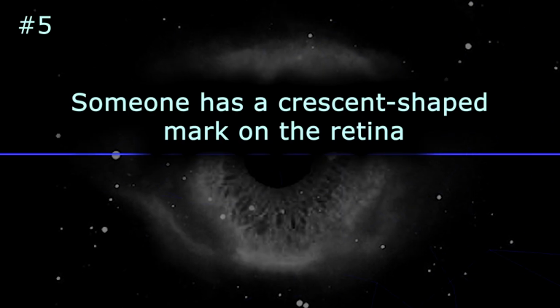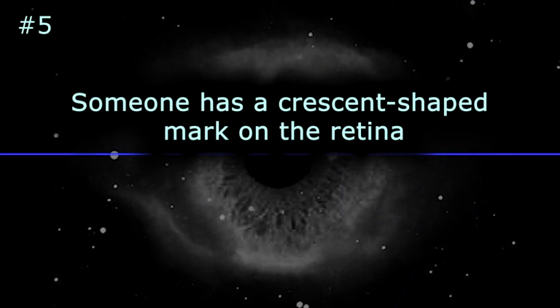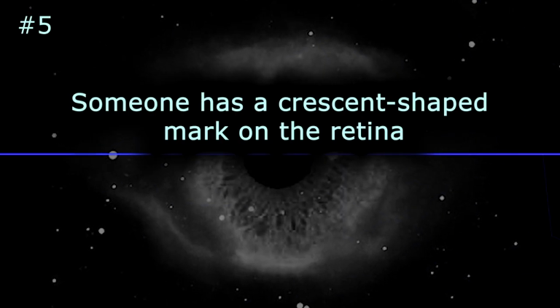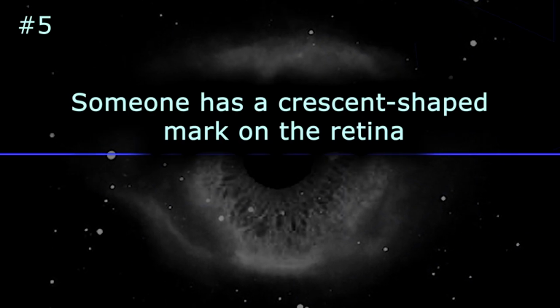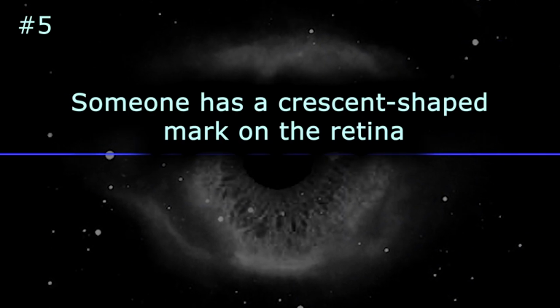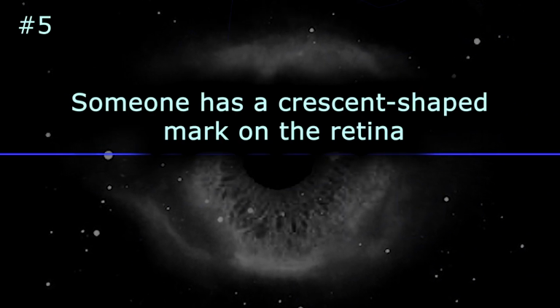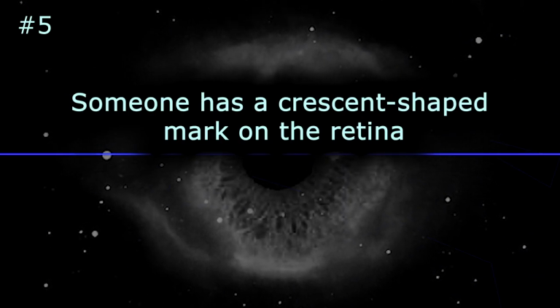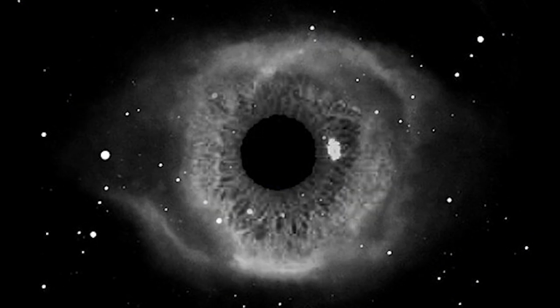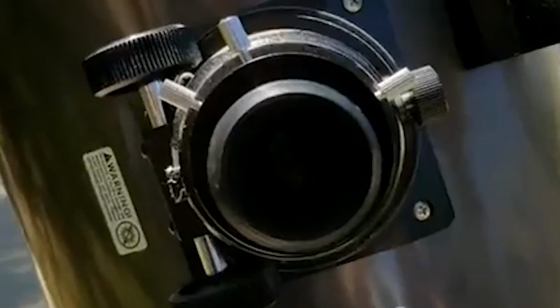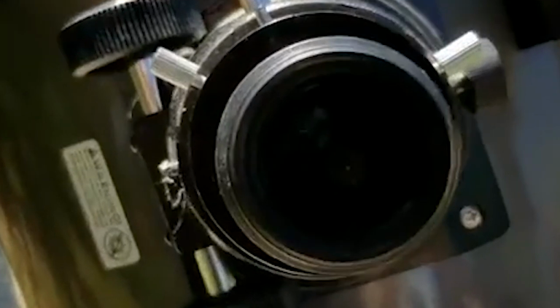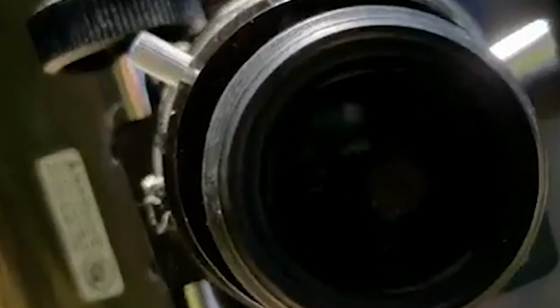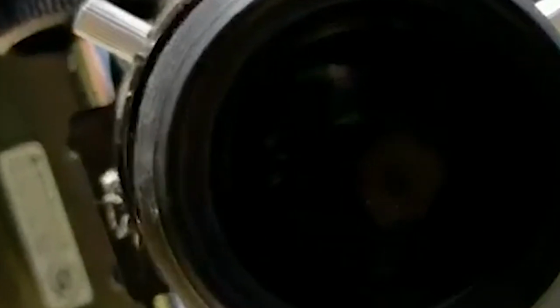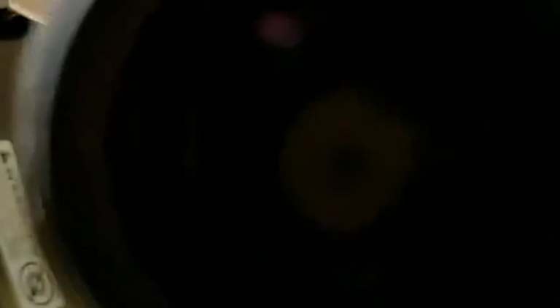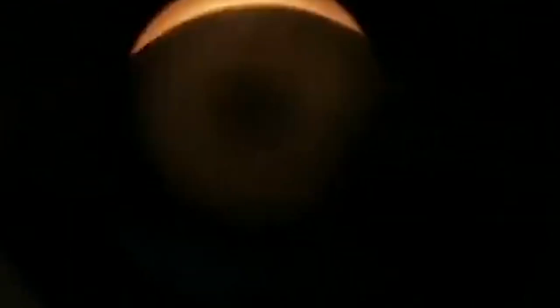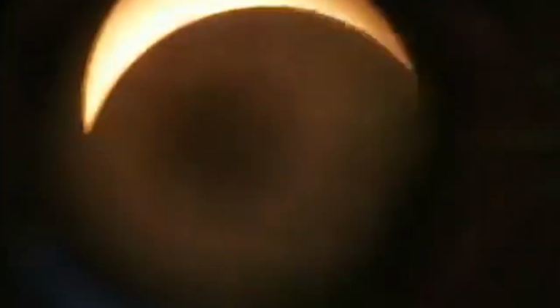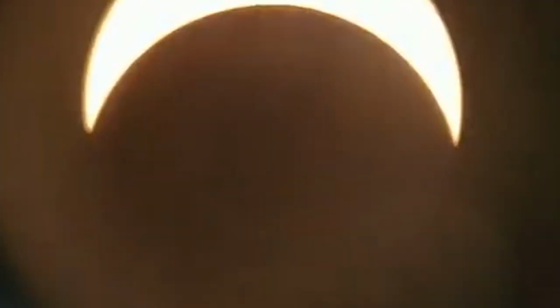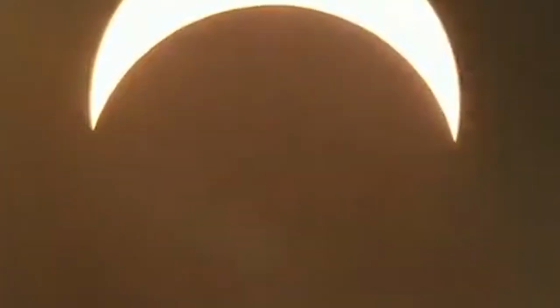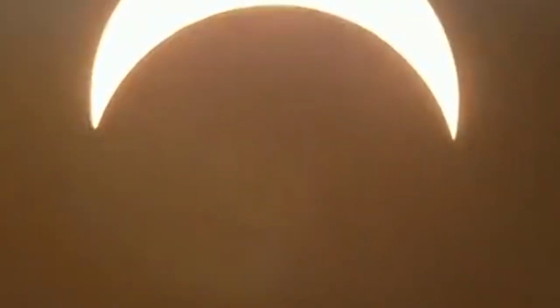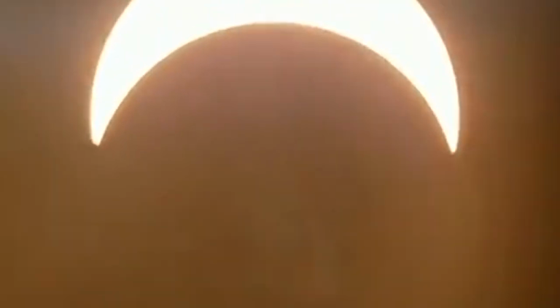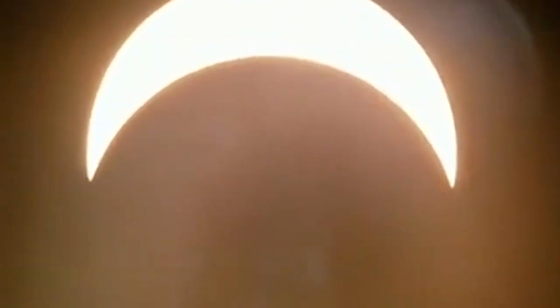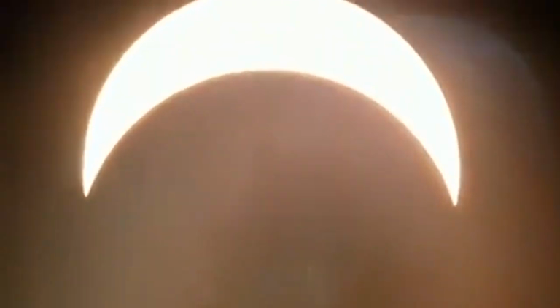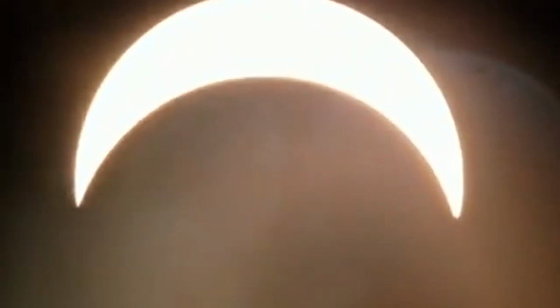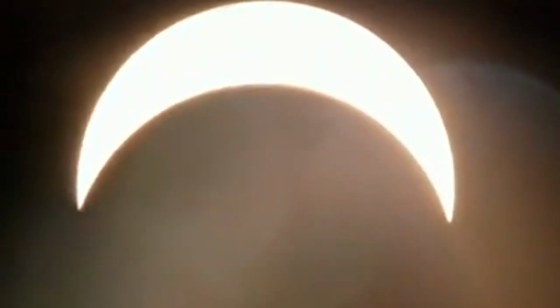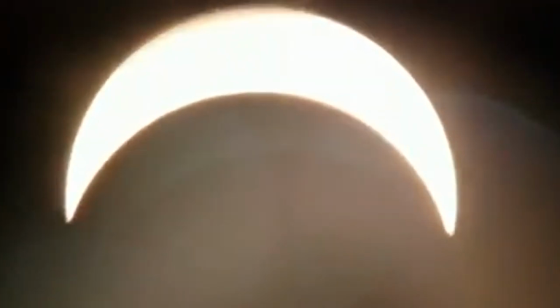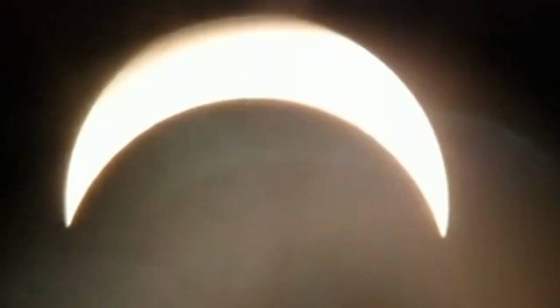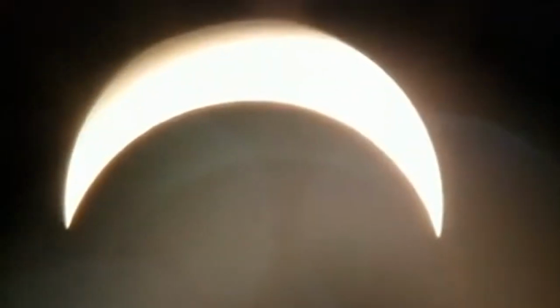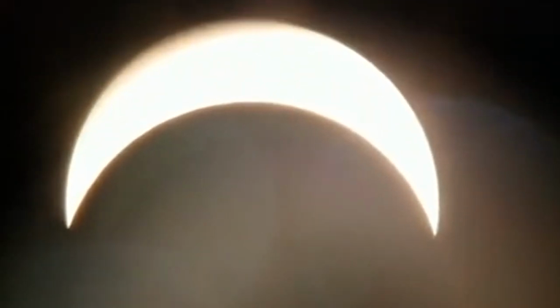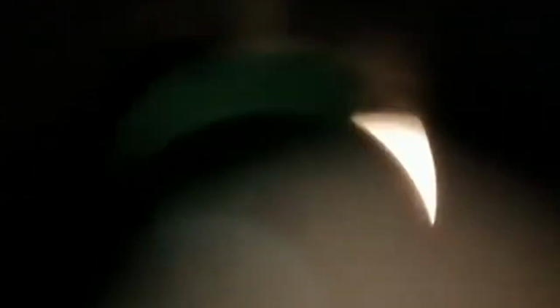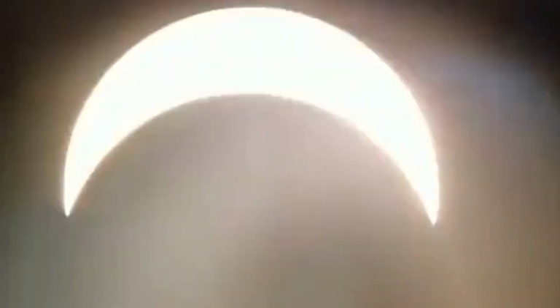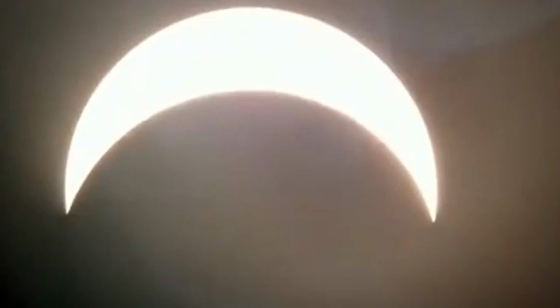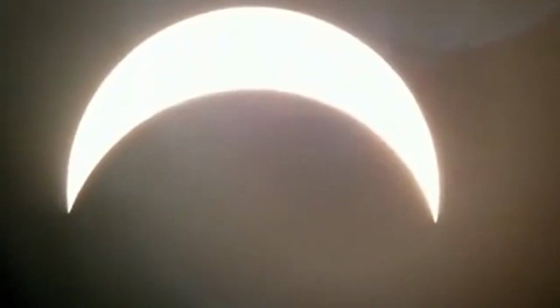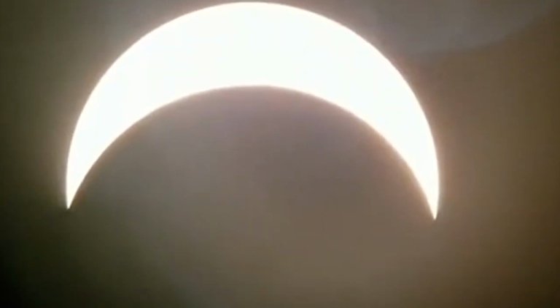Someone has a crescent-shaped mark on their retina. A woman accidentally burned this mark on her eye while staring into the sun. Protective glasses are something you may want to bring along.